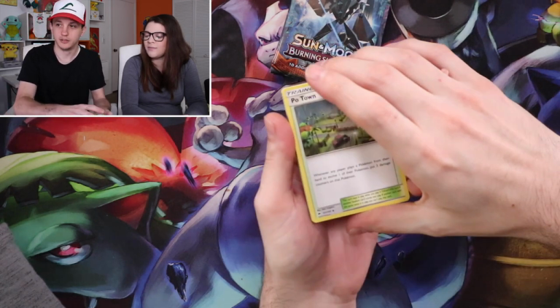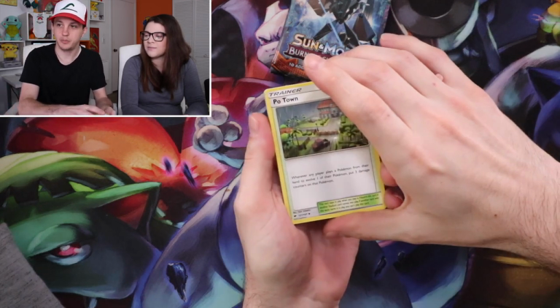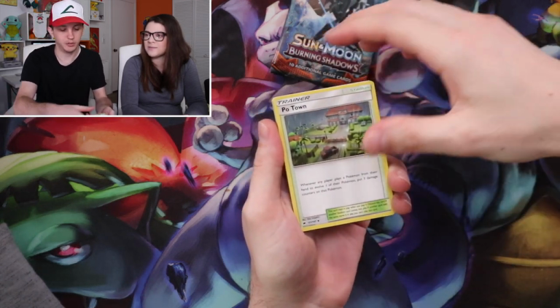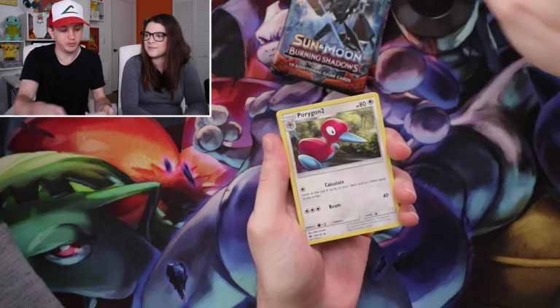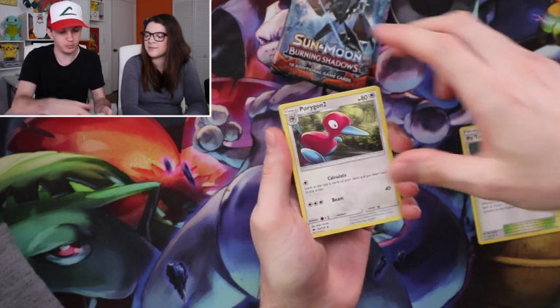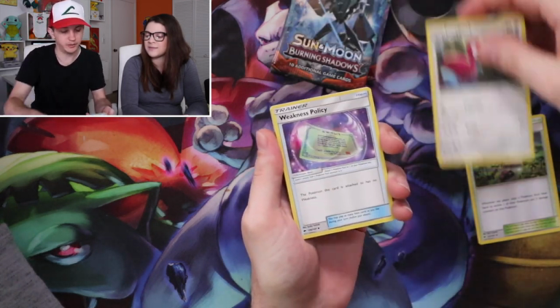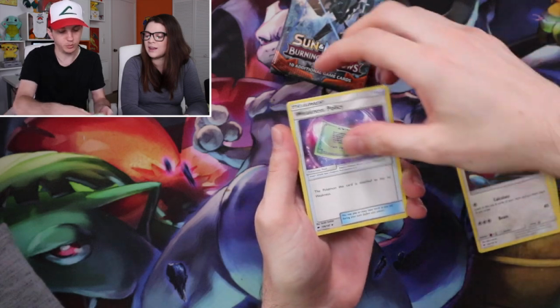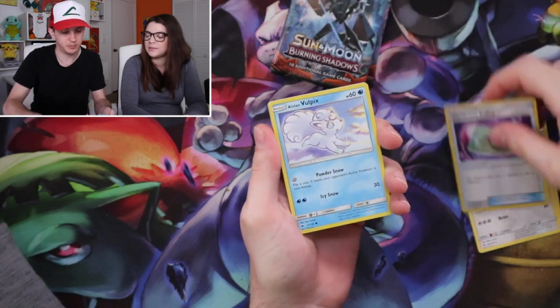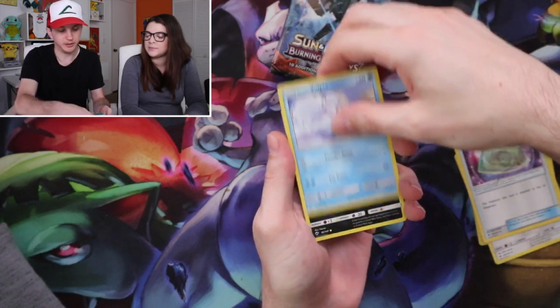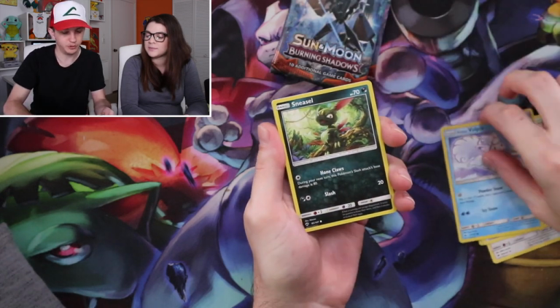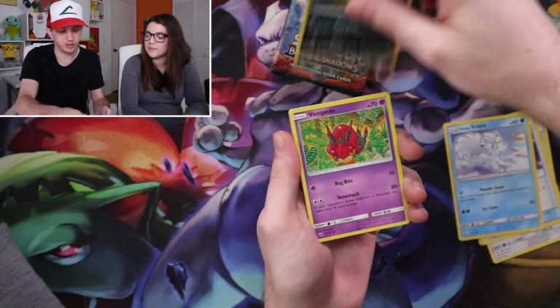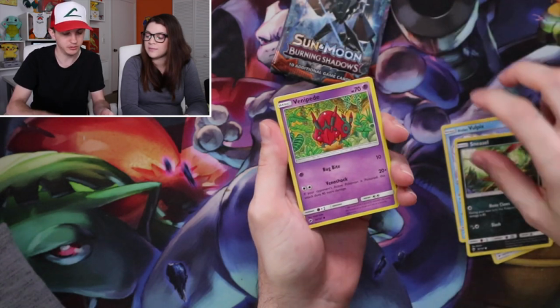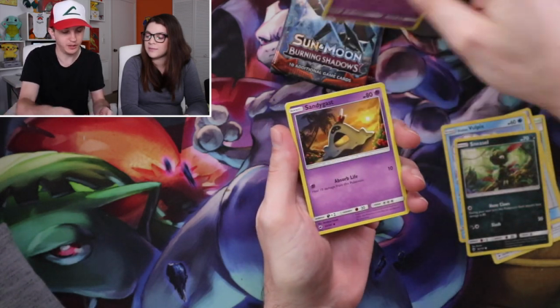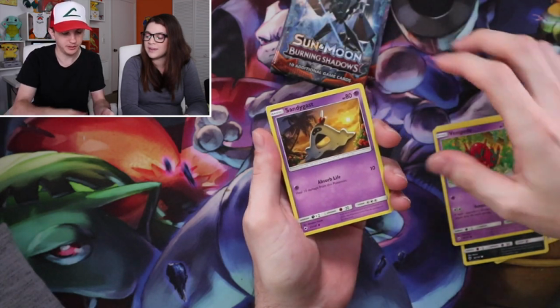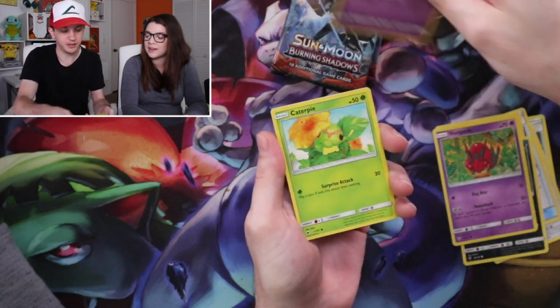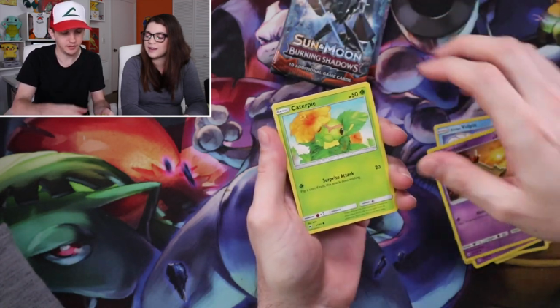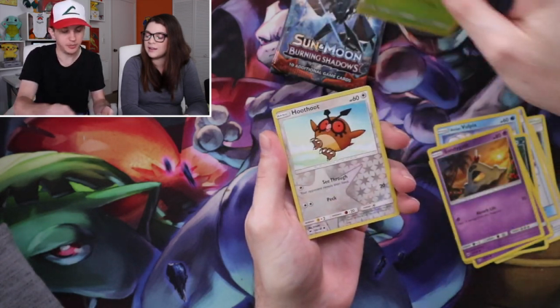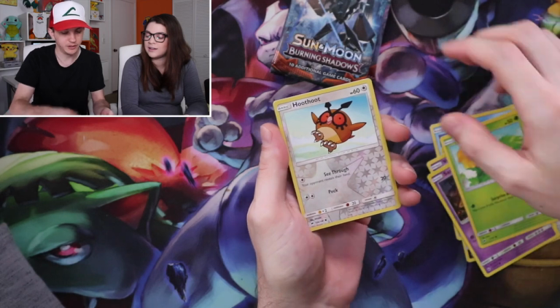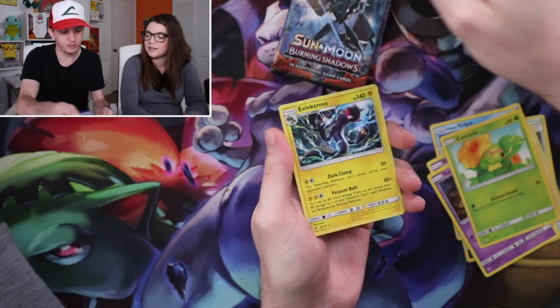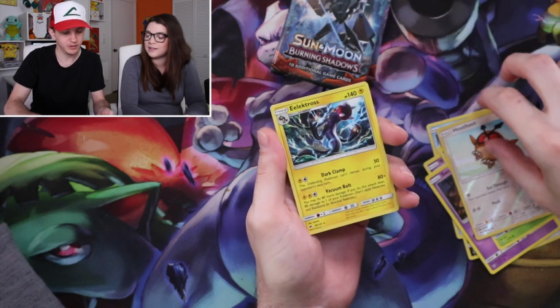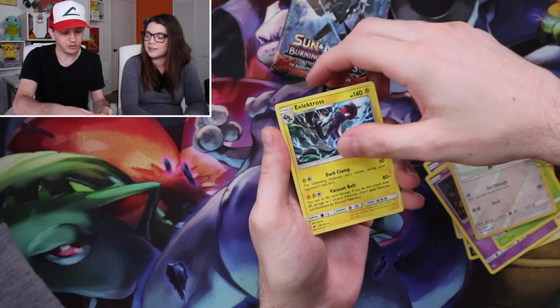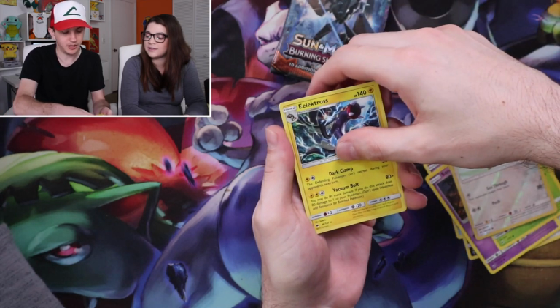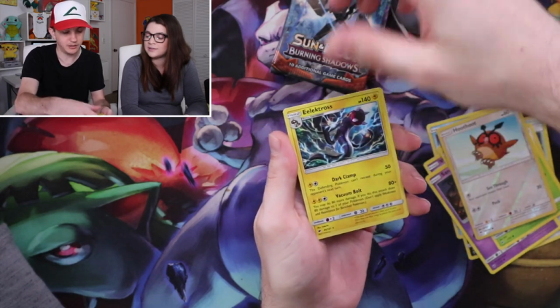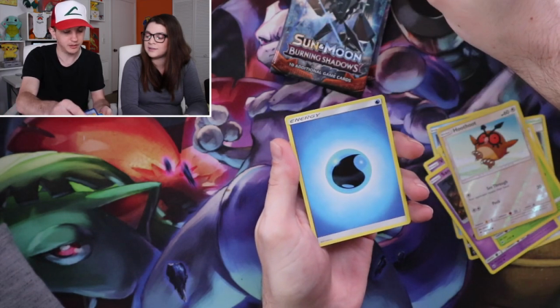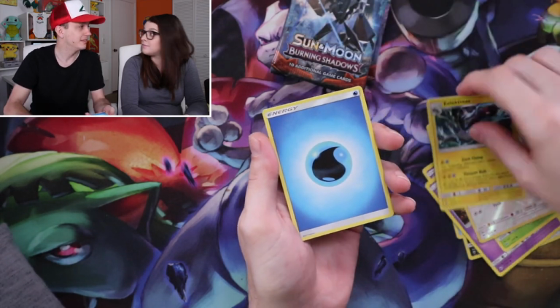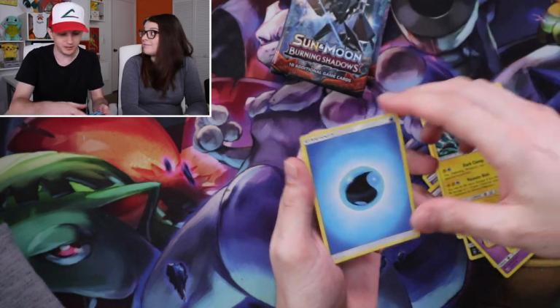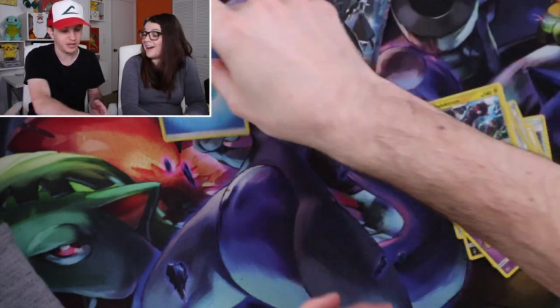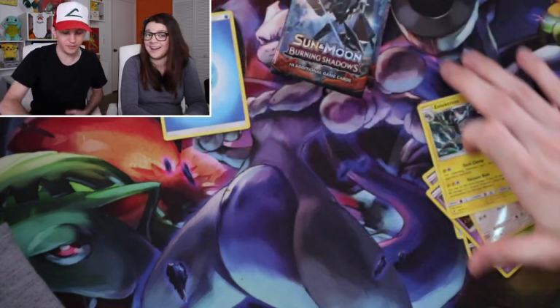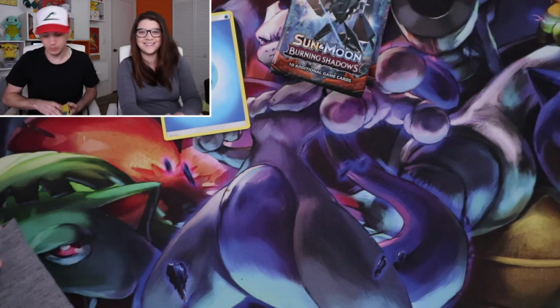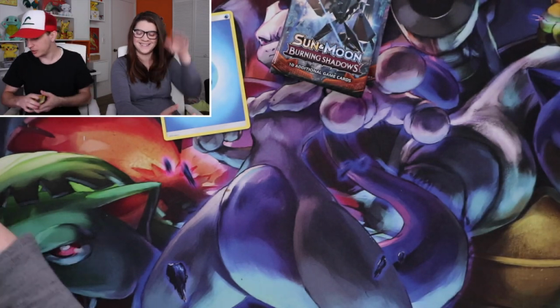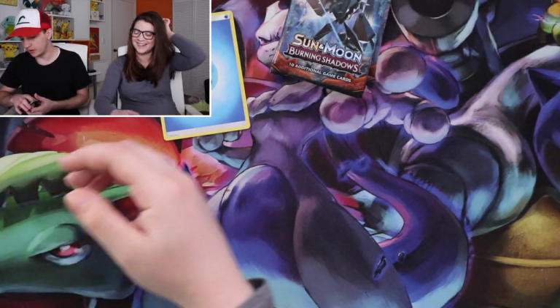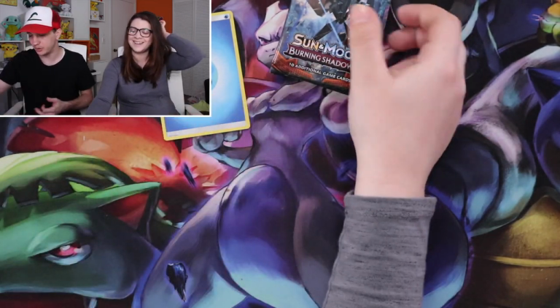Pack two starts off with Potown, Porygon 2, Weakness Policy, Alolan Vulpix, Sneasel, Venipede, Sandygast, Caterpie, Hoothoot, Electross — and there it is. We have boys on the board first.